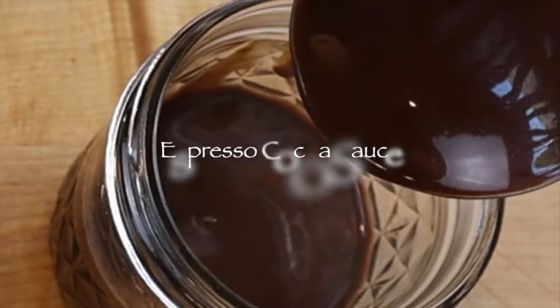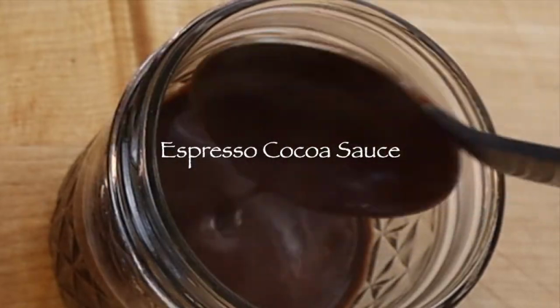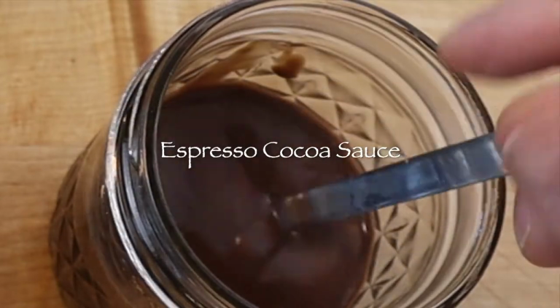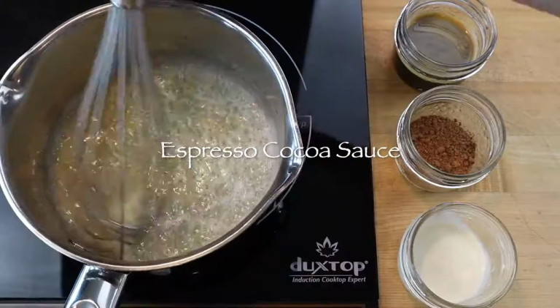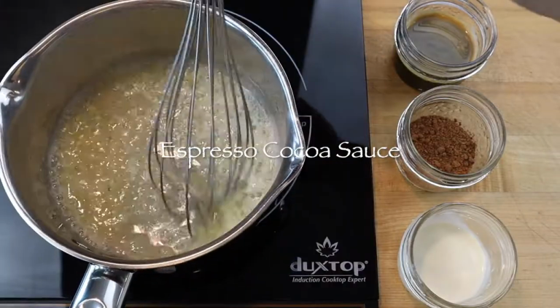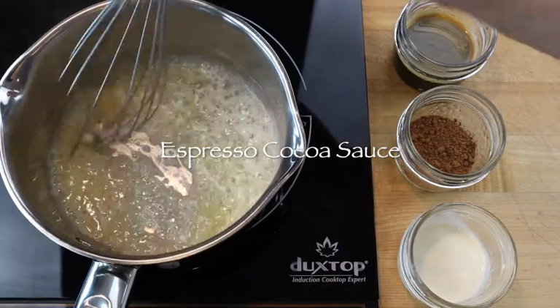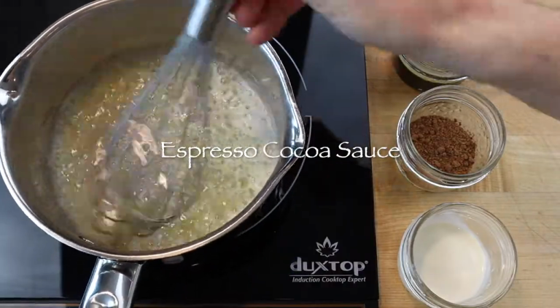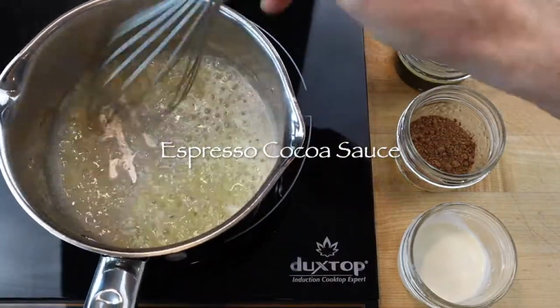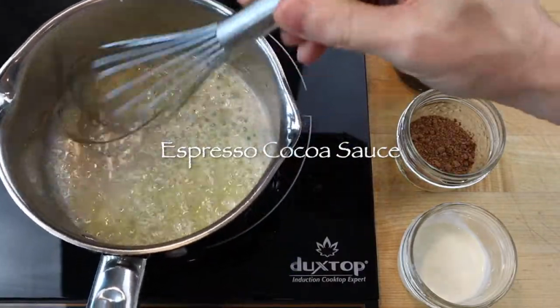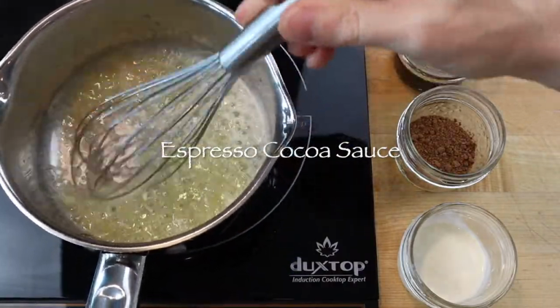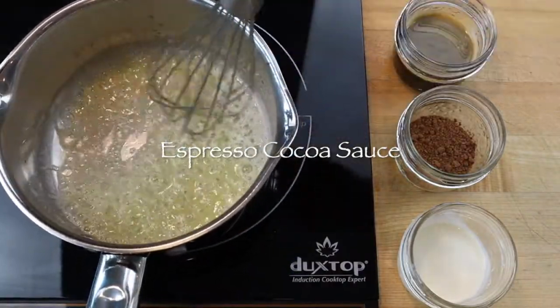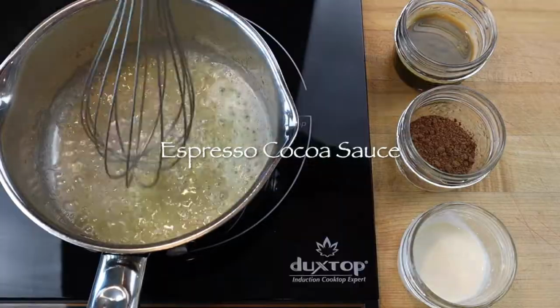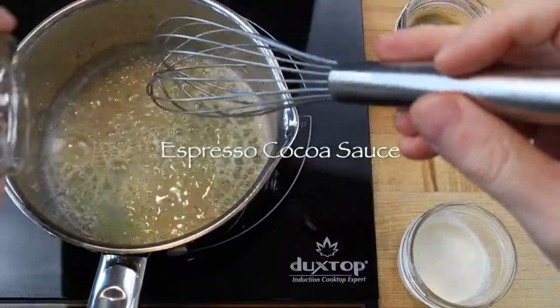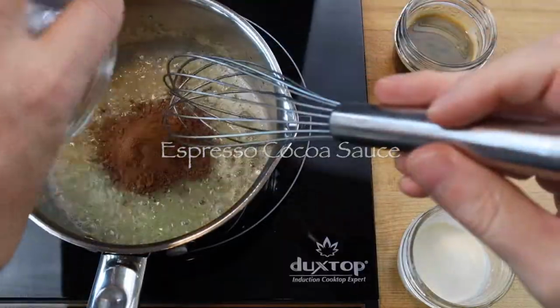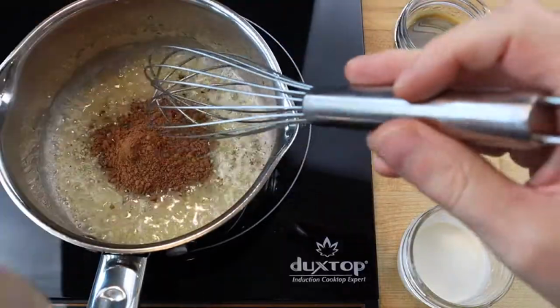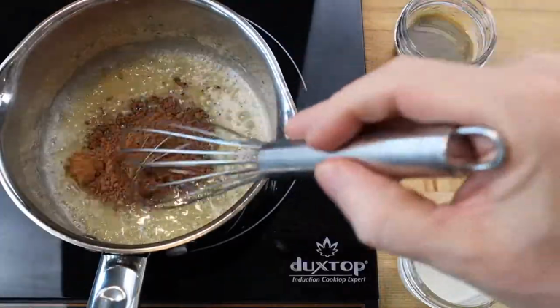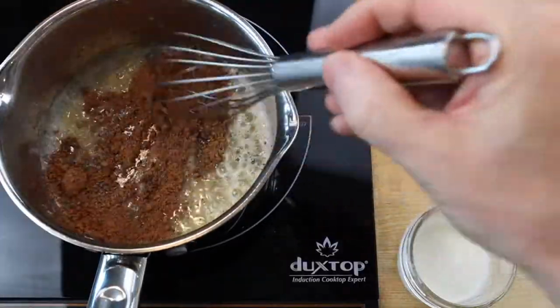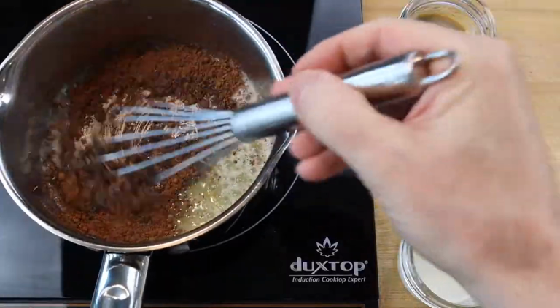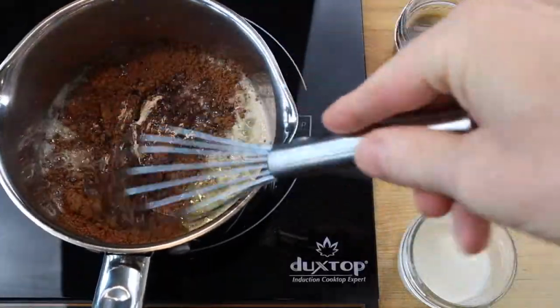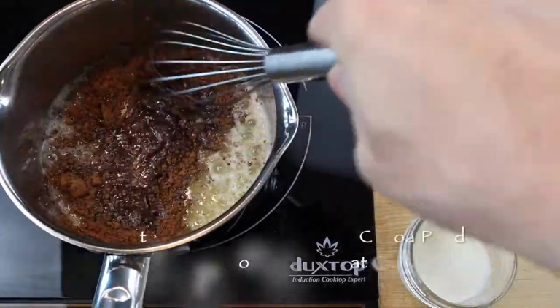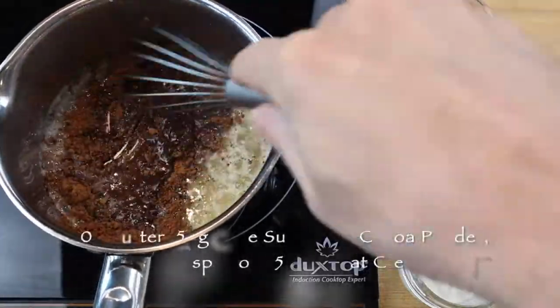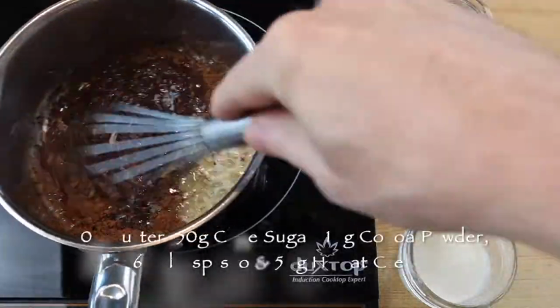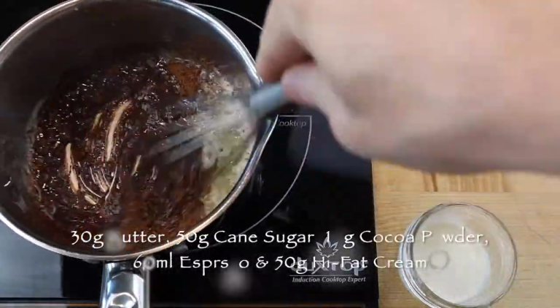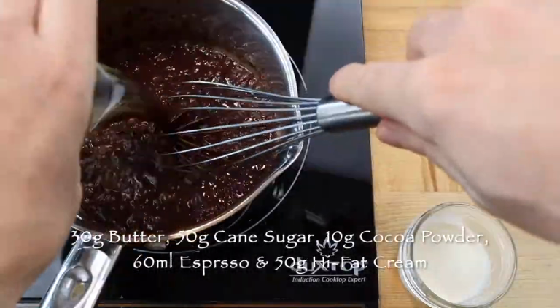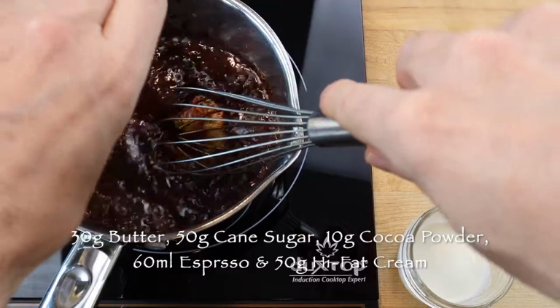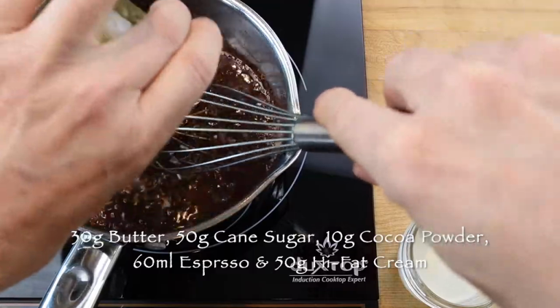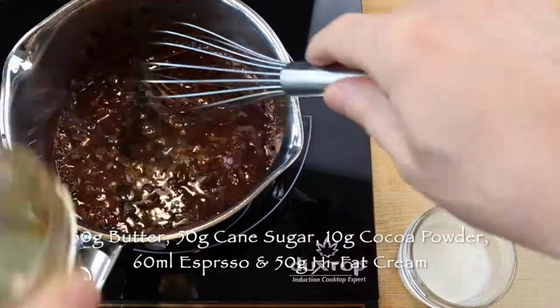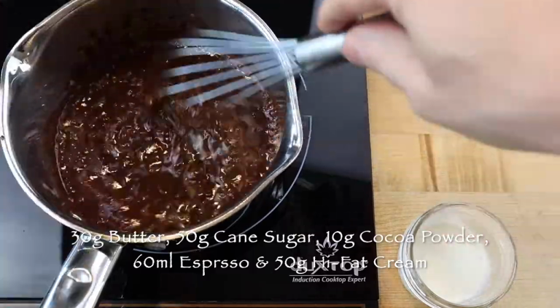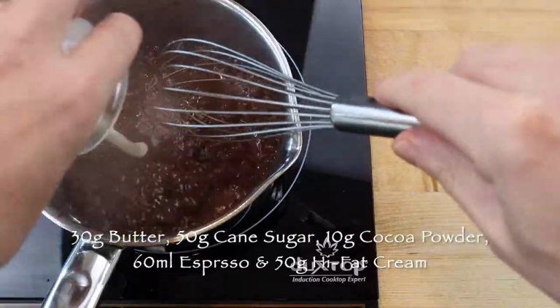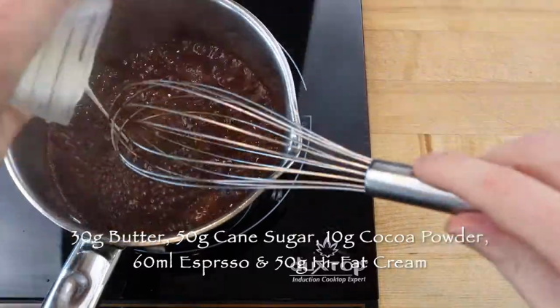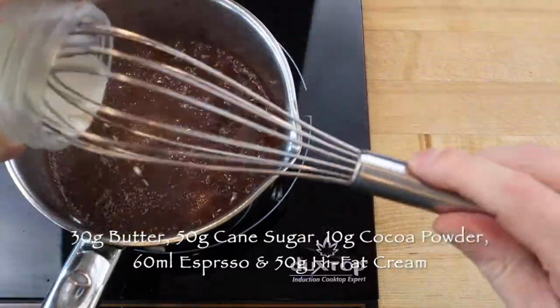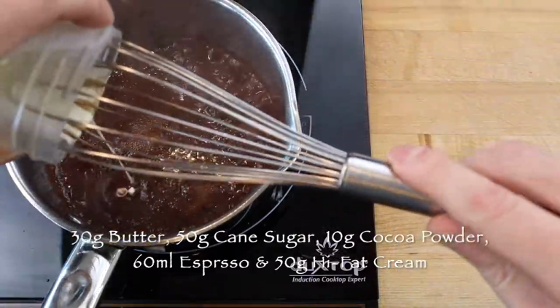To make espresso cocoa sauce, melt 30g butter in a small saucepan and whisk in 50g cane sugar, 10g cocoa powder, a double shot or 60ml of espresso and 50g high fat cream.